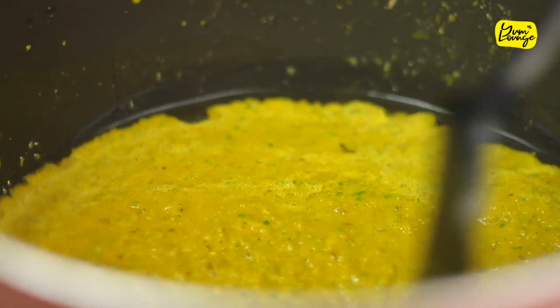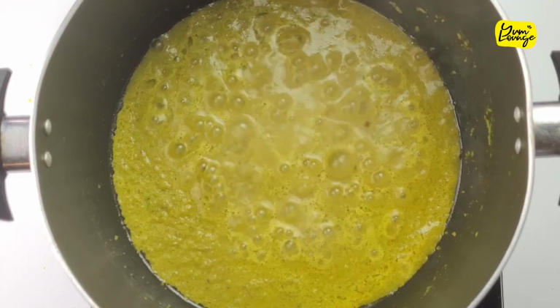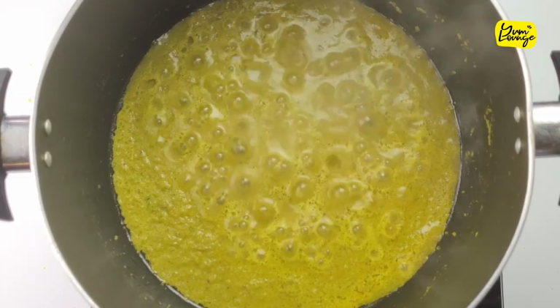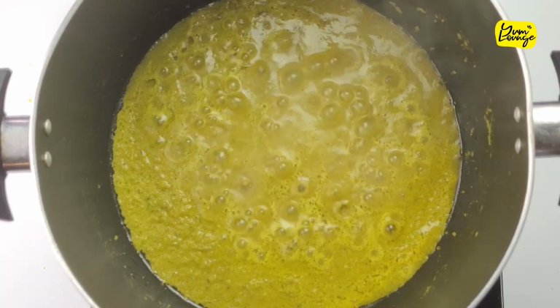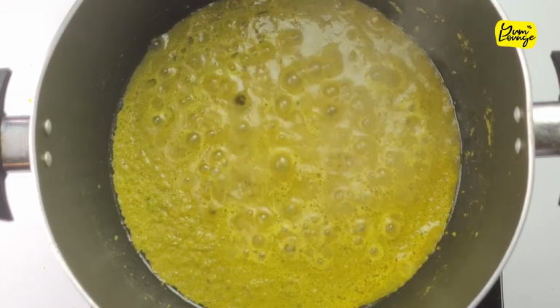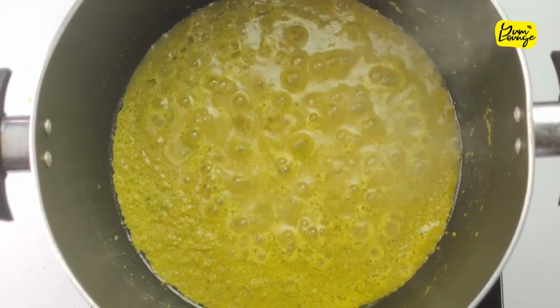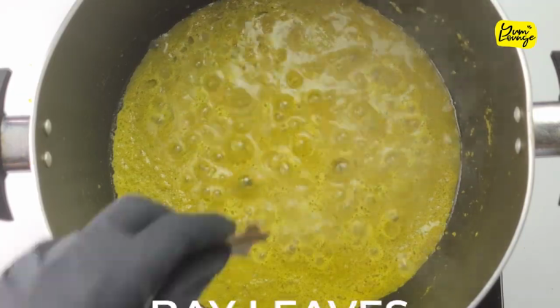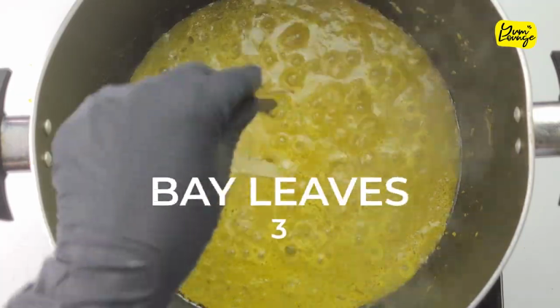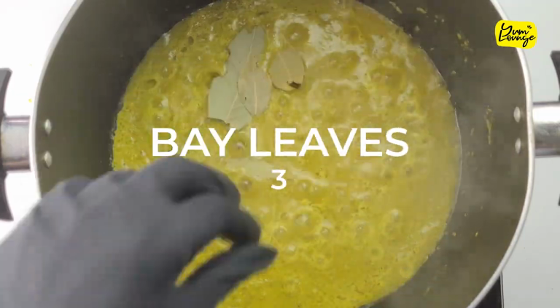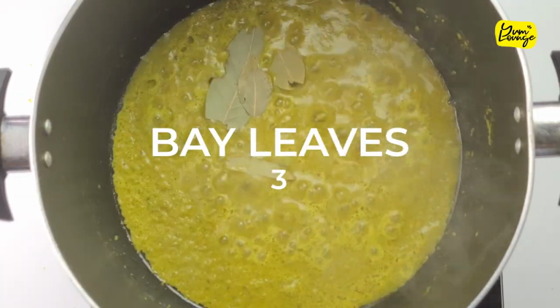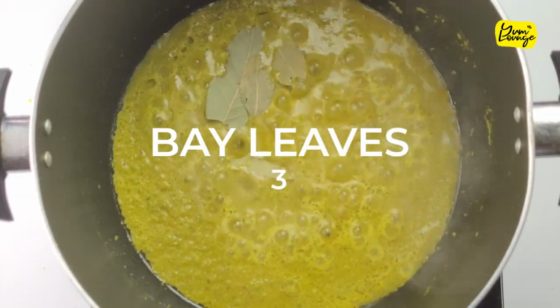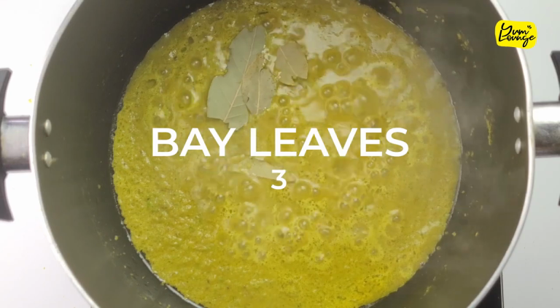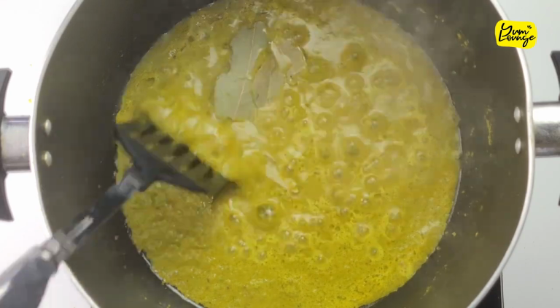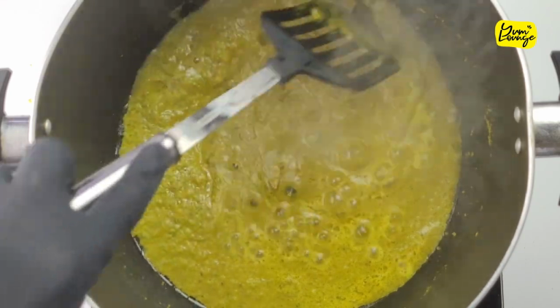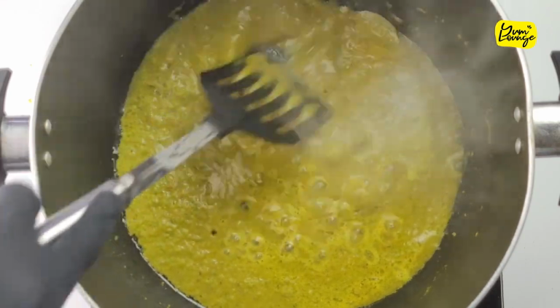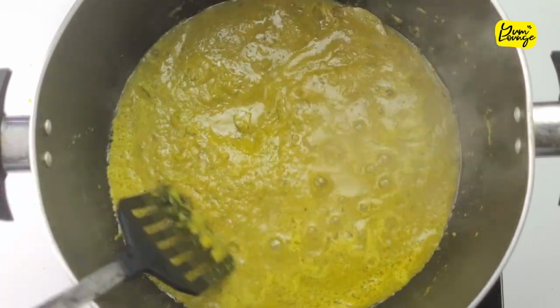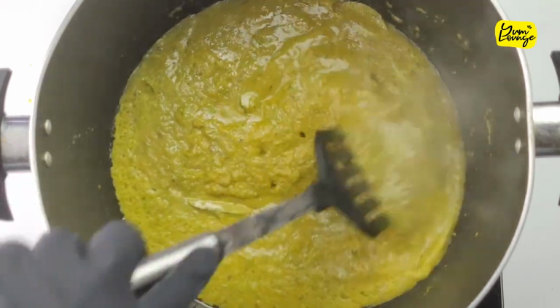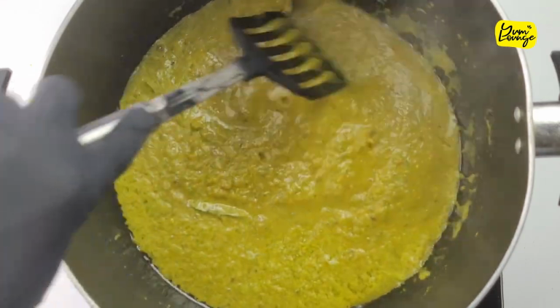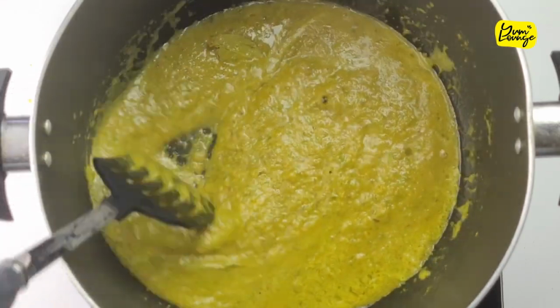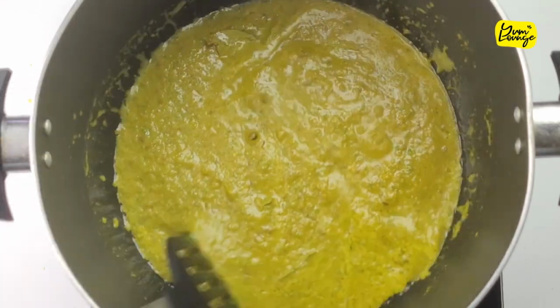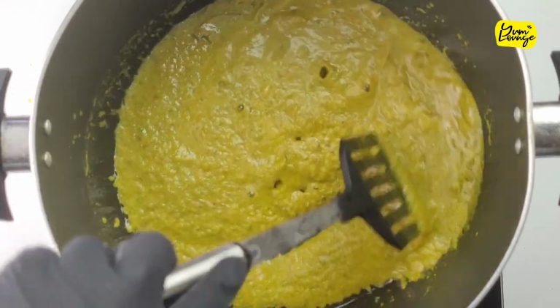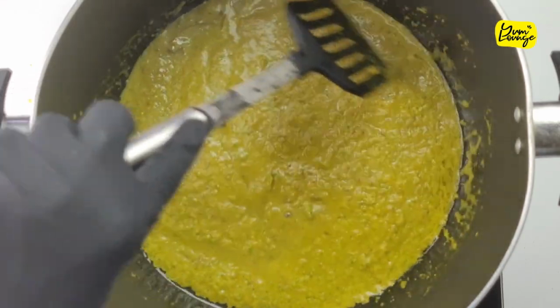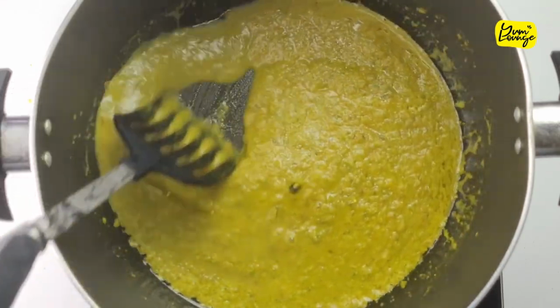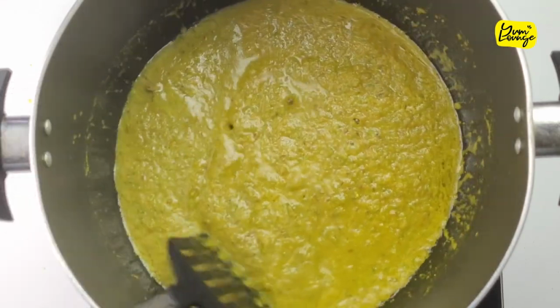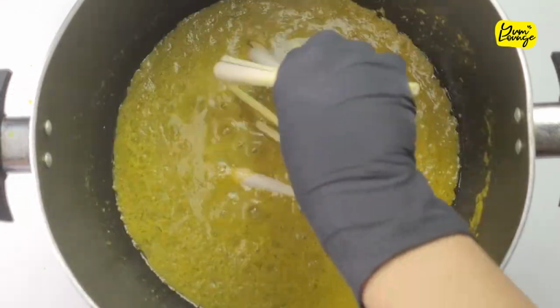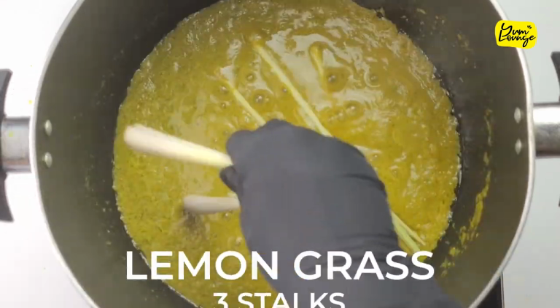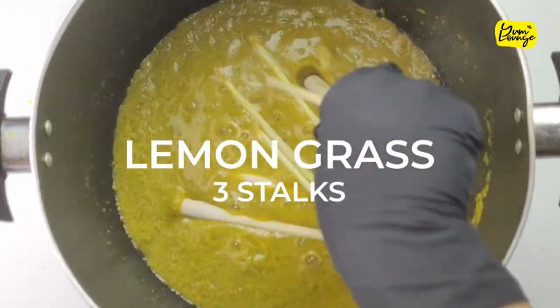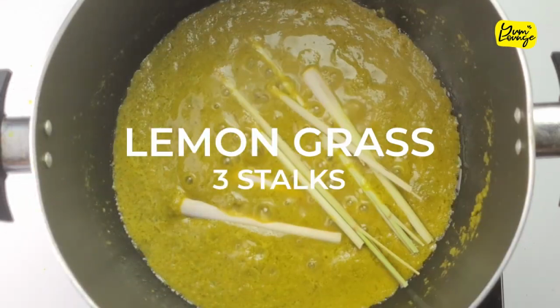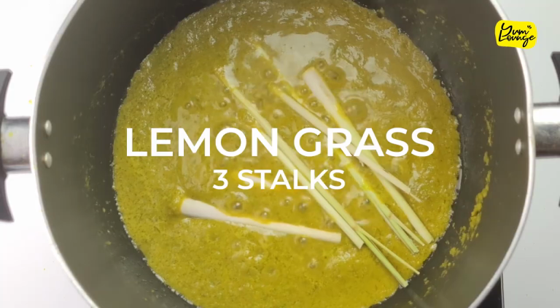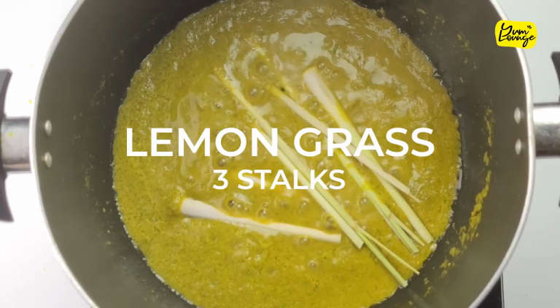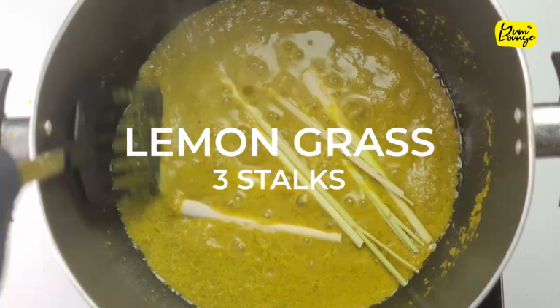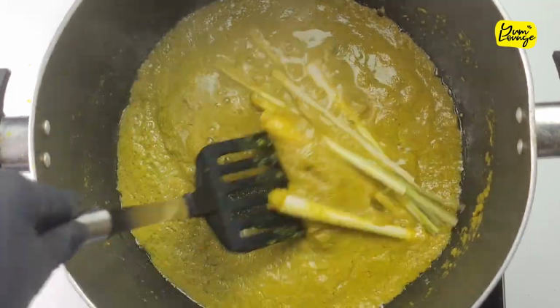After that, add bay leaves and give it a mix. Let it cook for 2 to 3 minutes again. Now add lemongrass stalks and give it a stir.